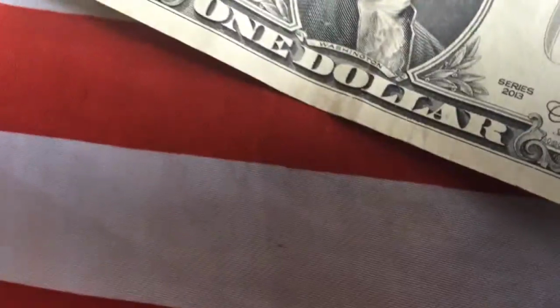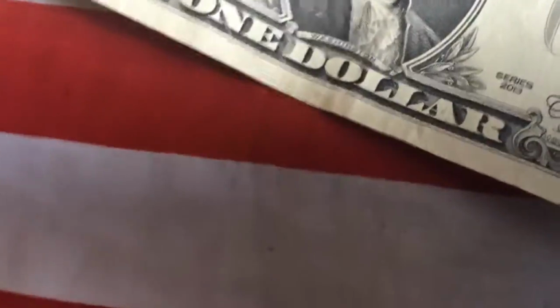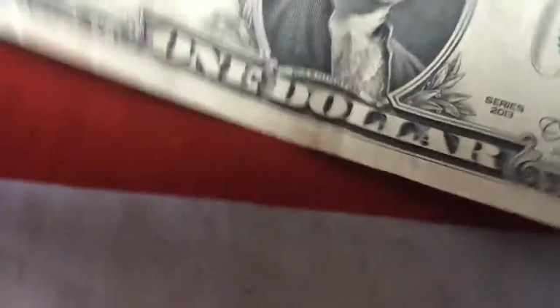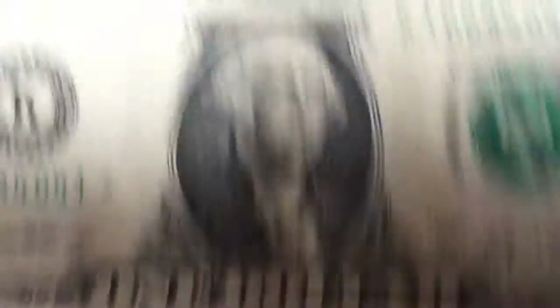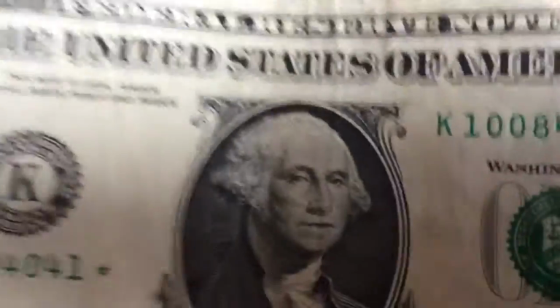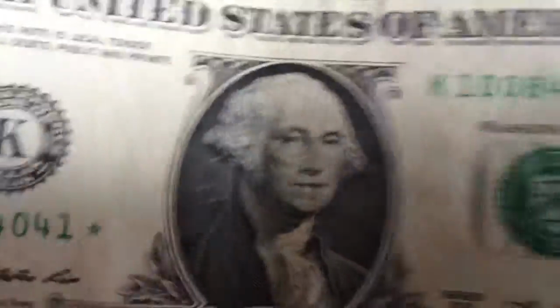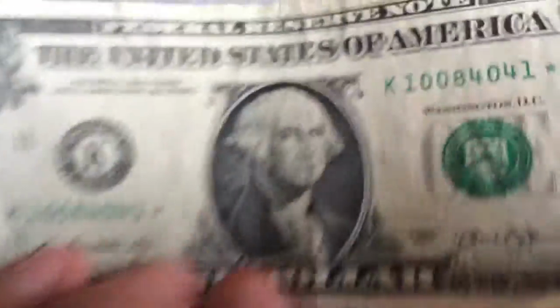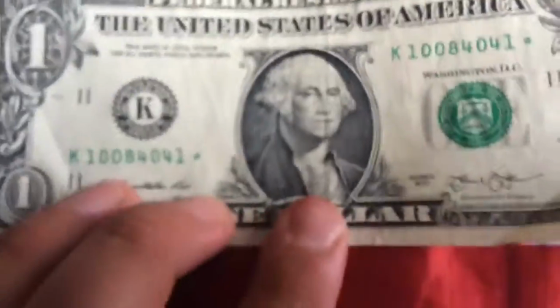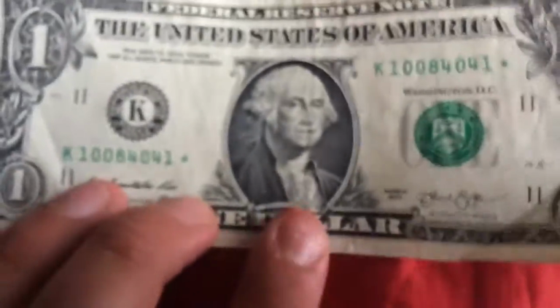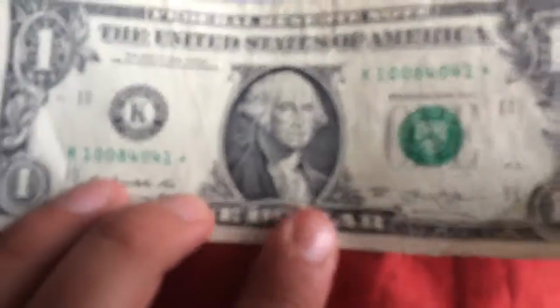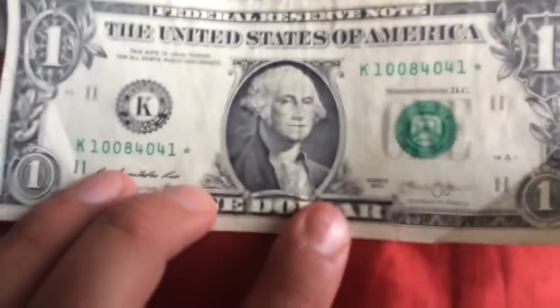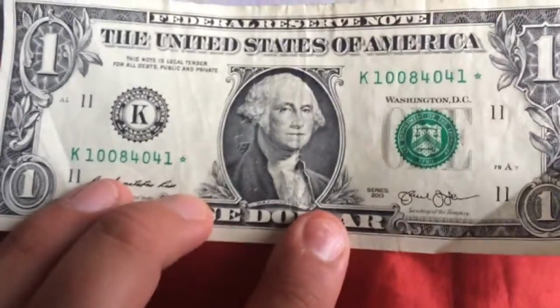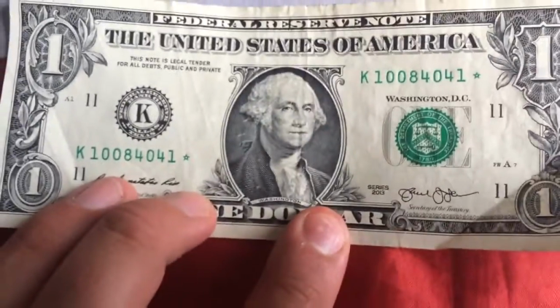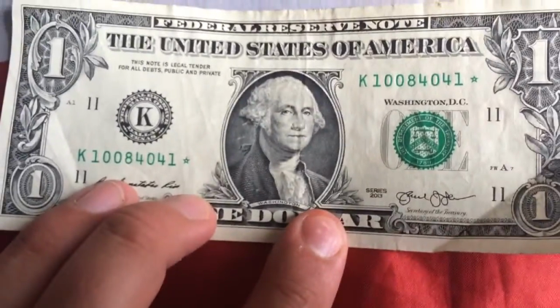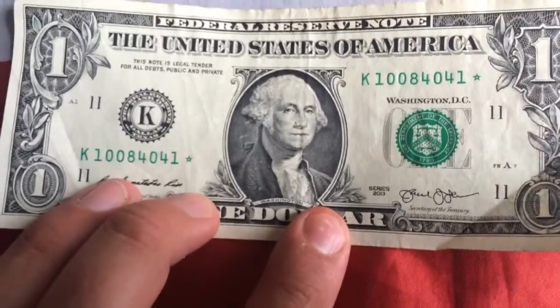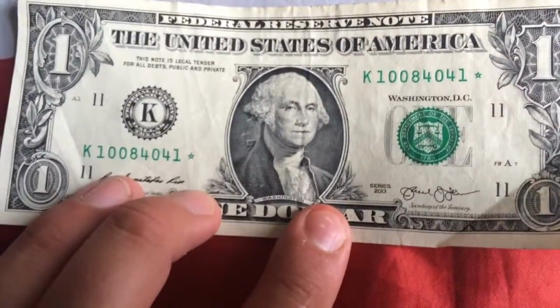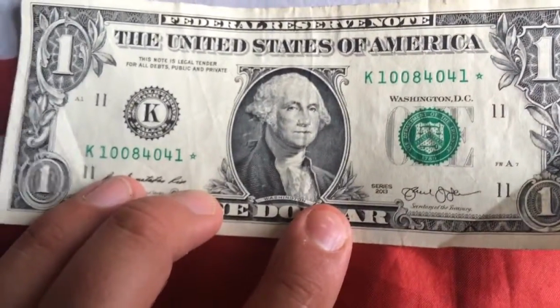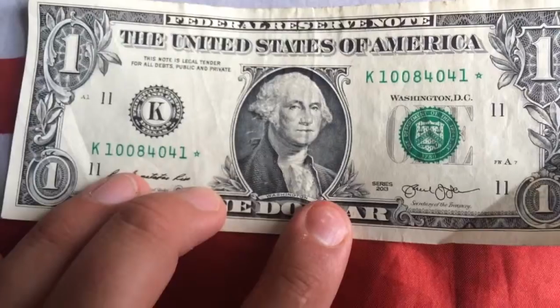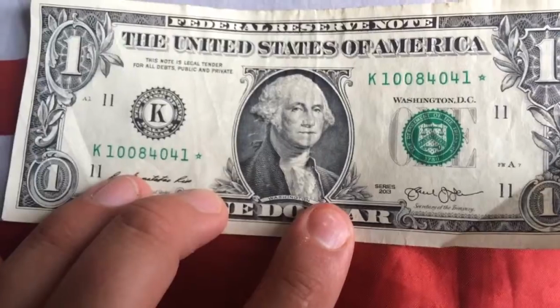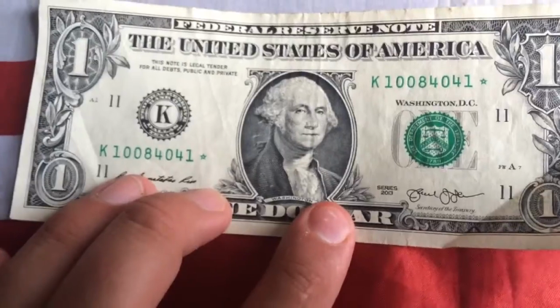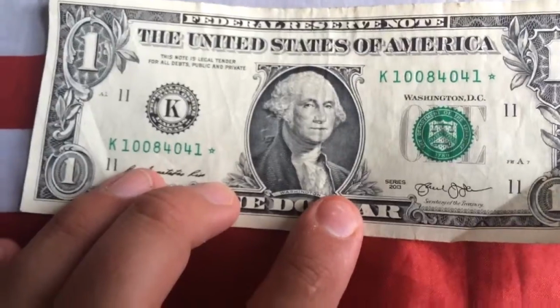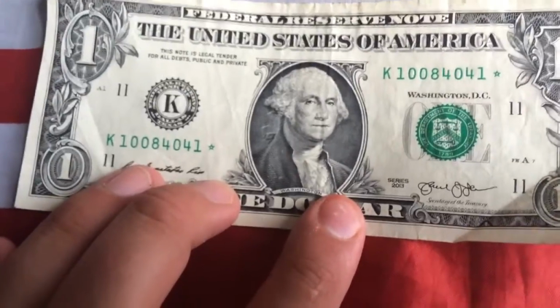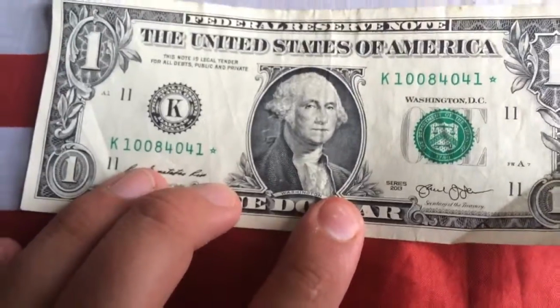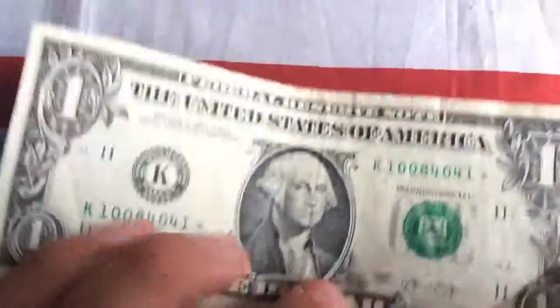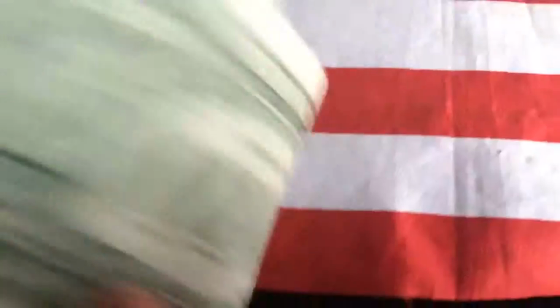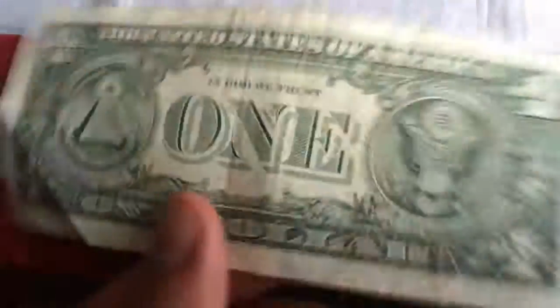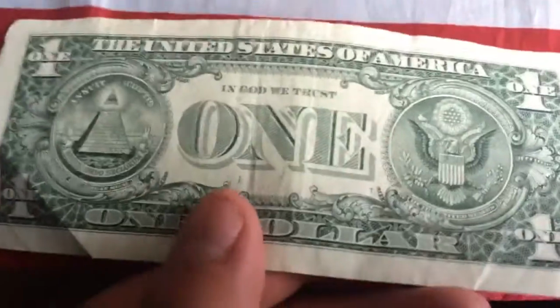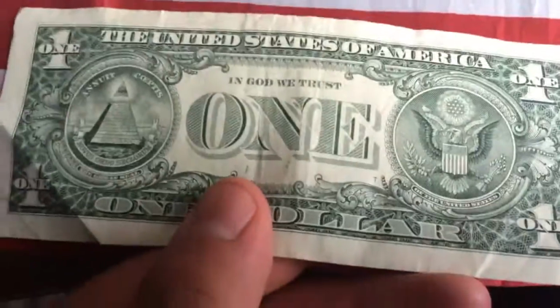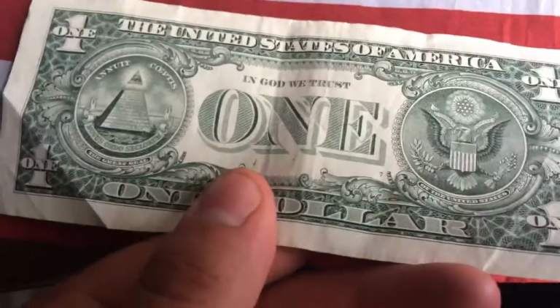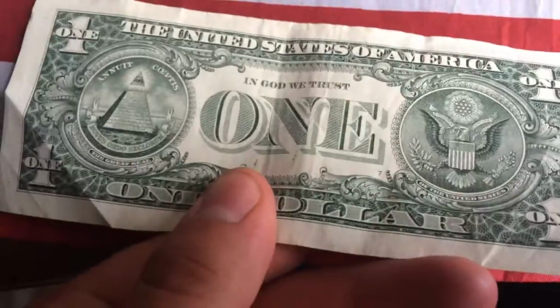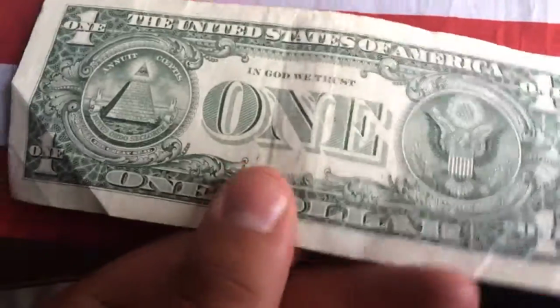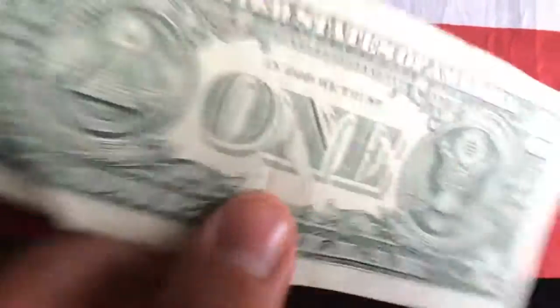And then over here we have another 2013 star note. Nothing really on it.